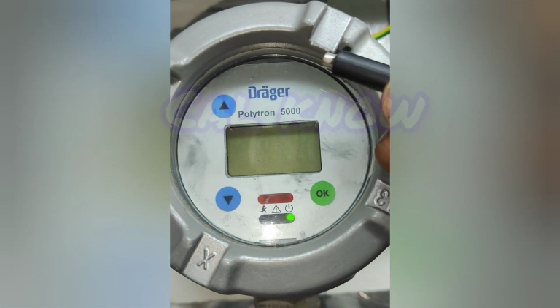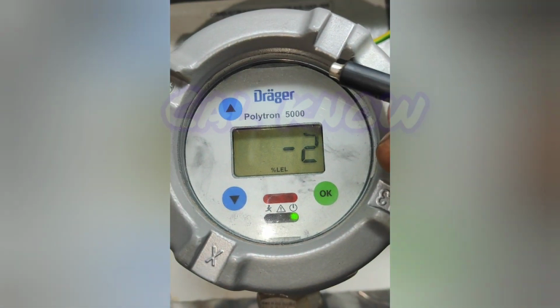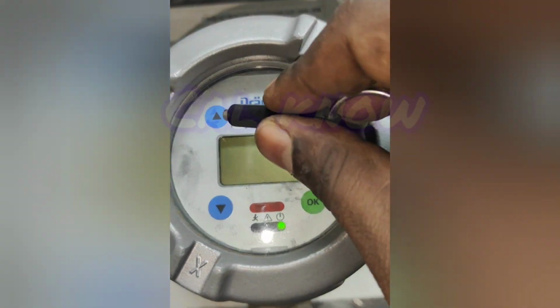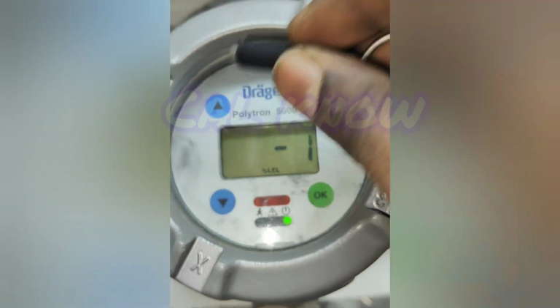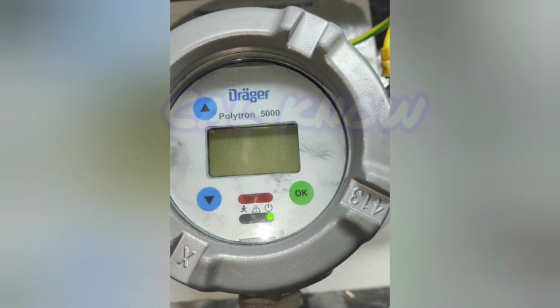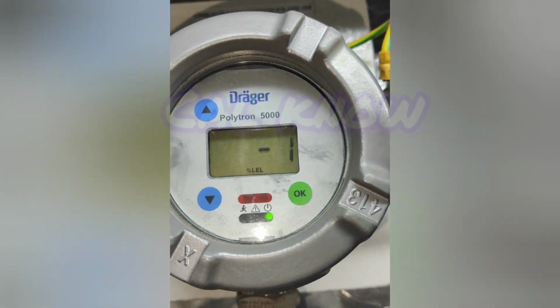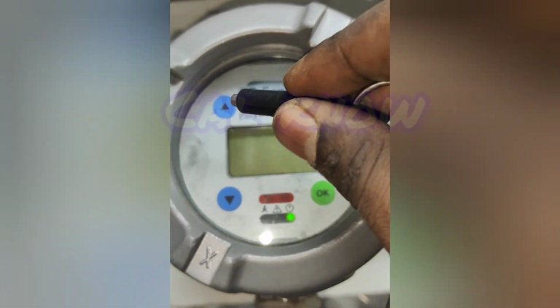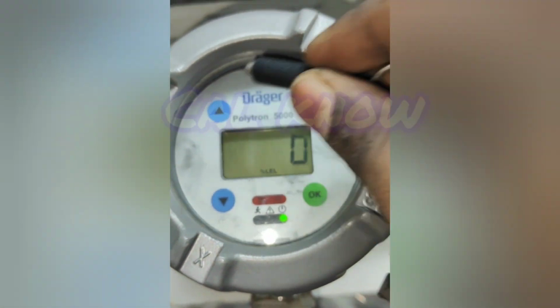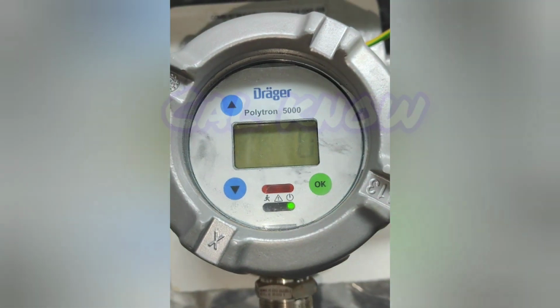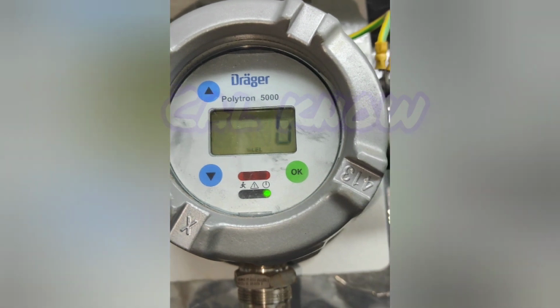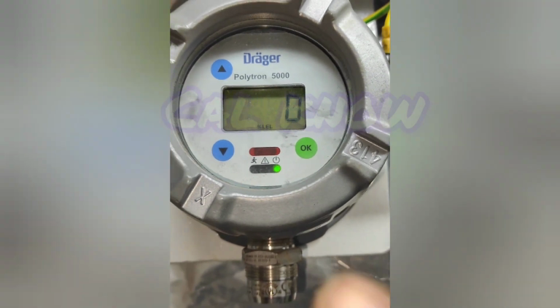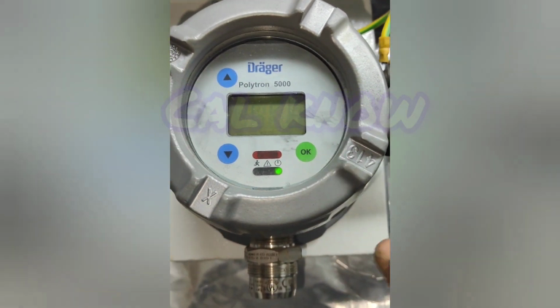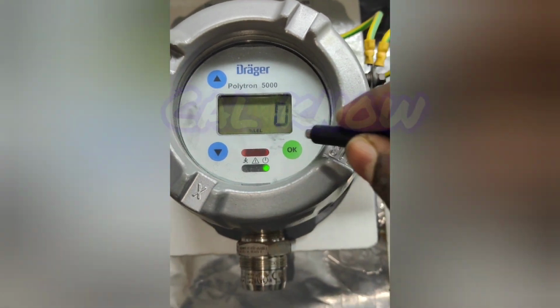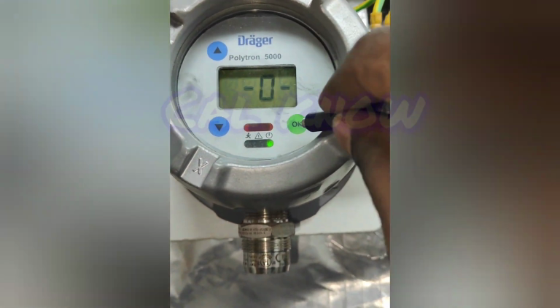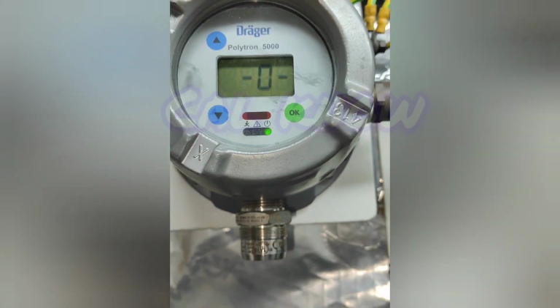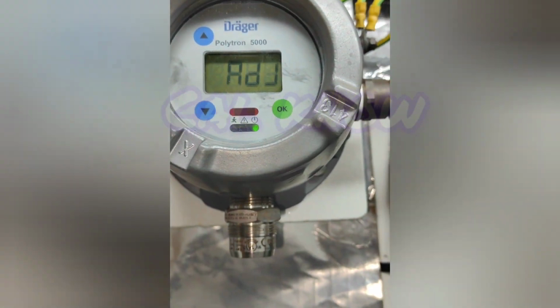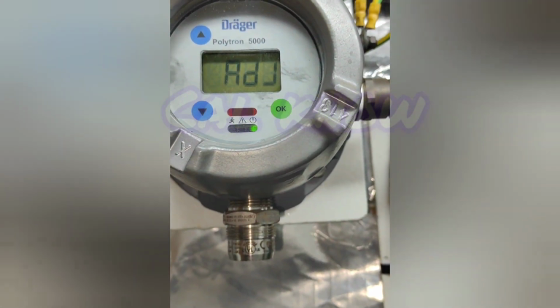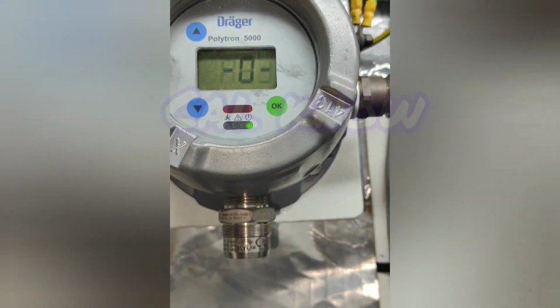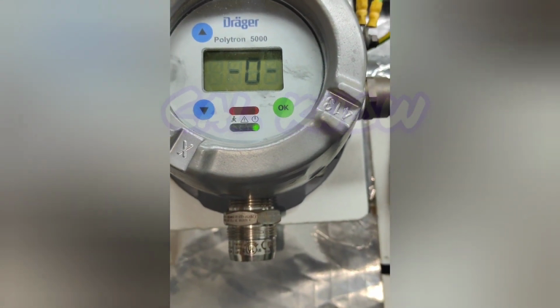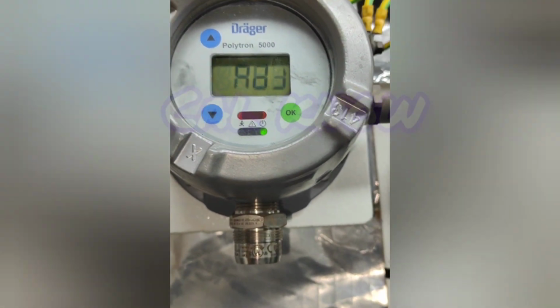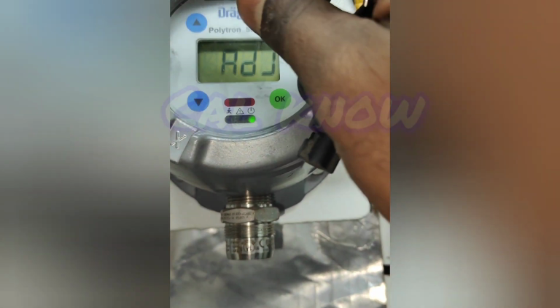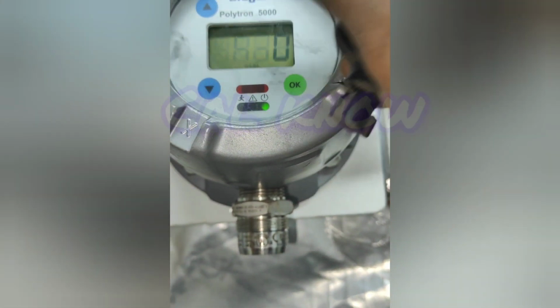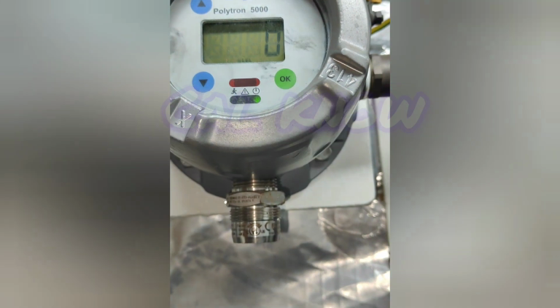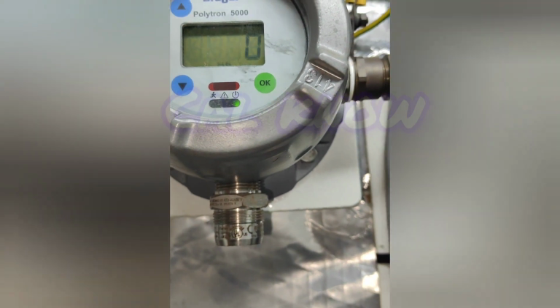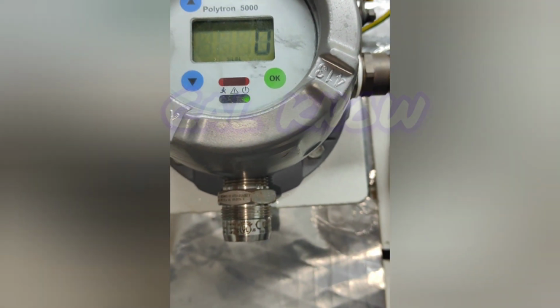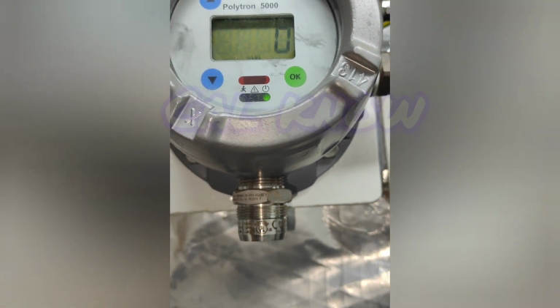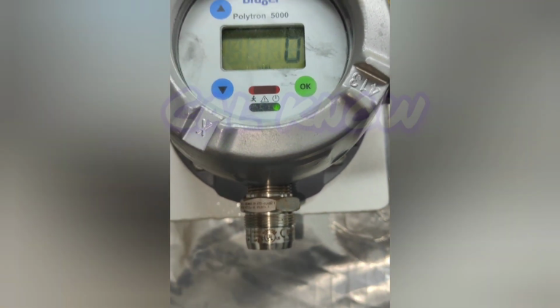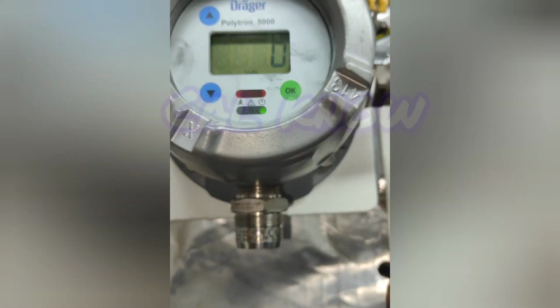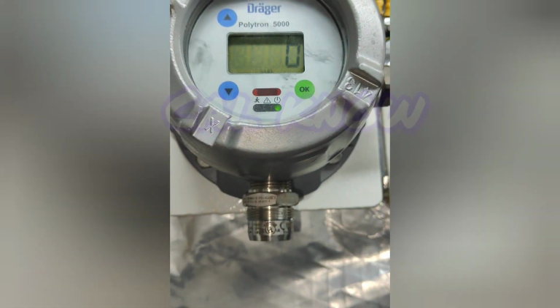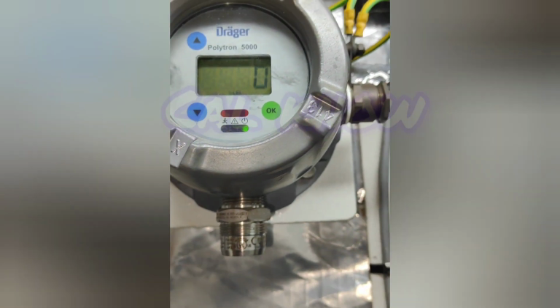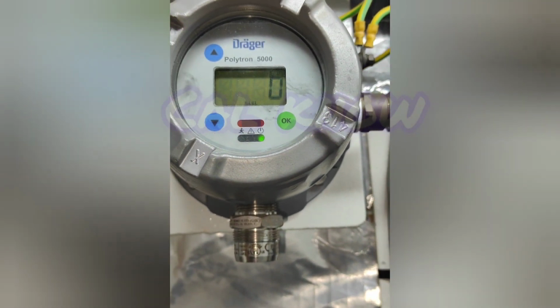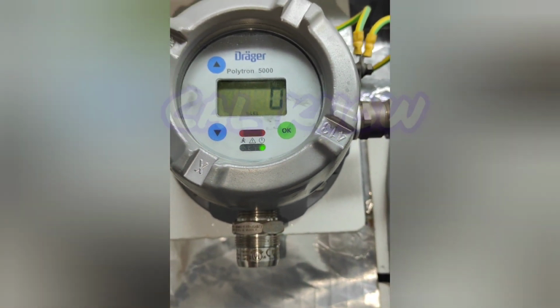For that, we have to press the up button two times, then it will come to zero. Now you can see zero, so press OK. Then it is coming to the normal menu. If you press up, you can see this is the normal menu.